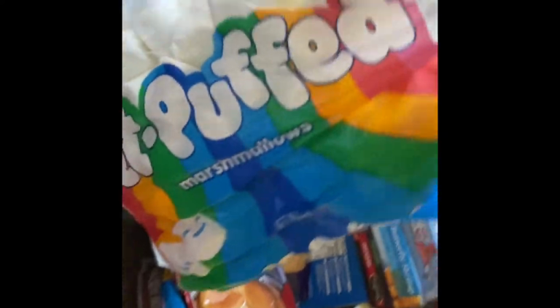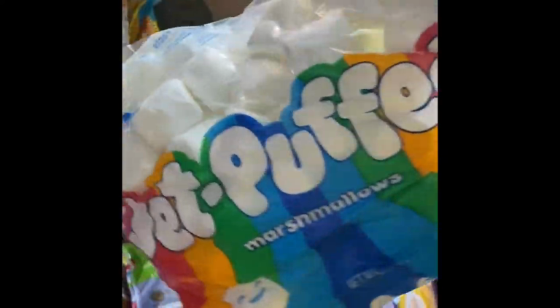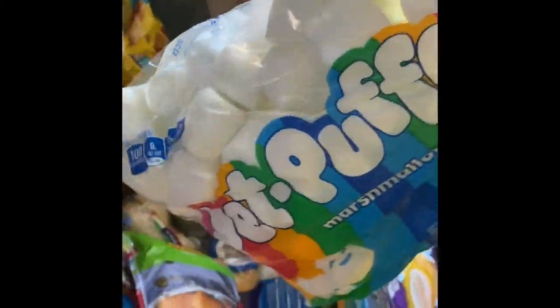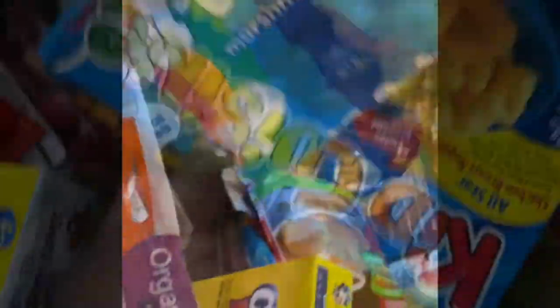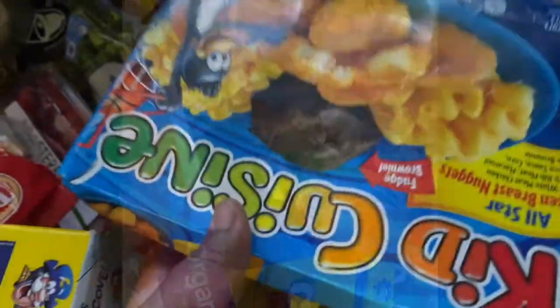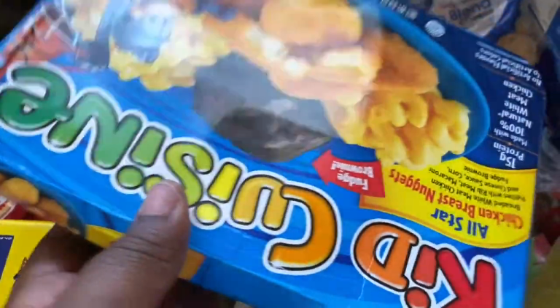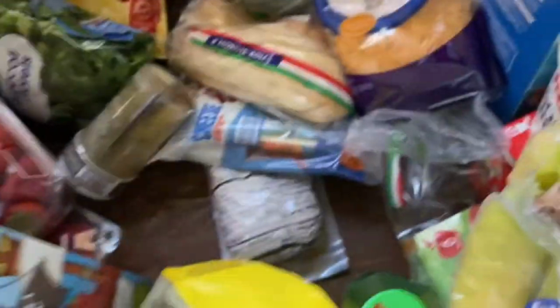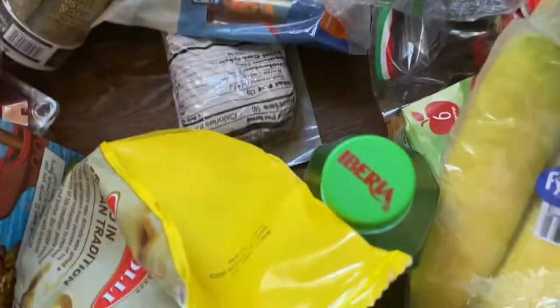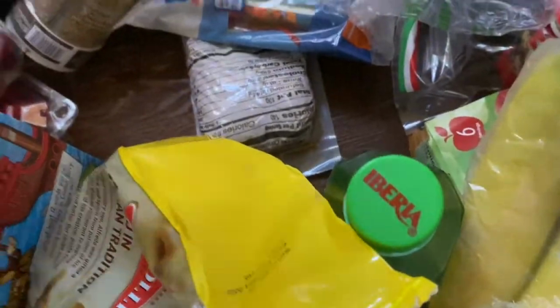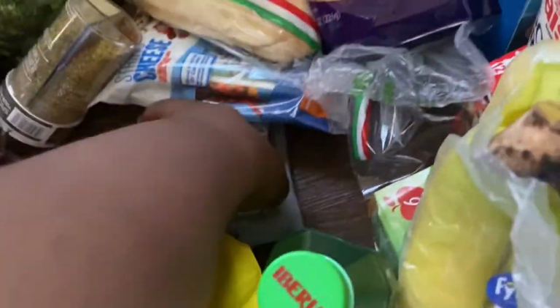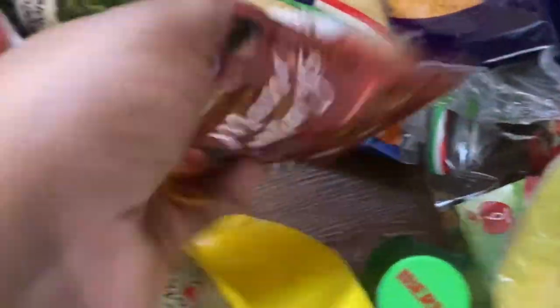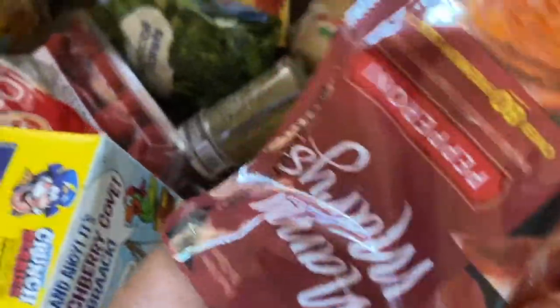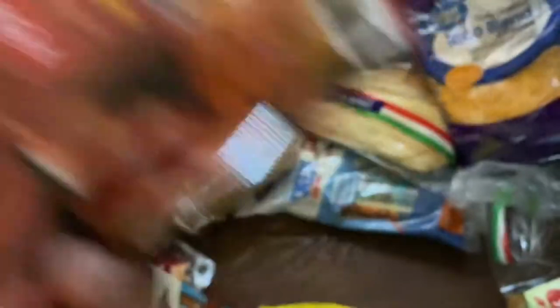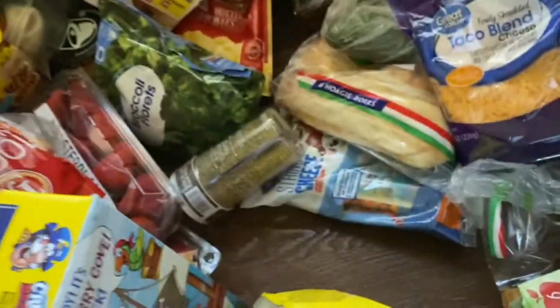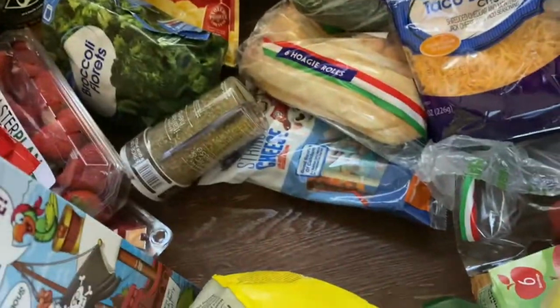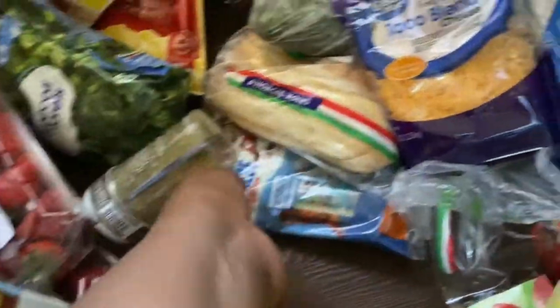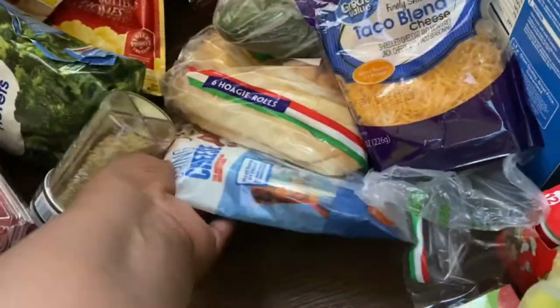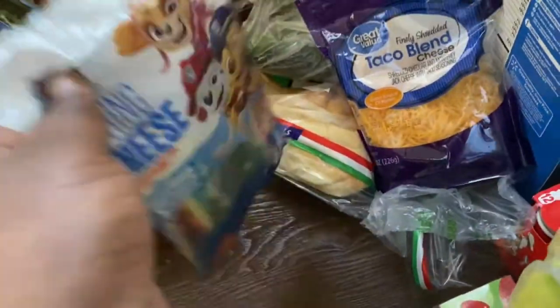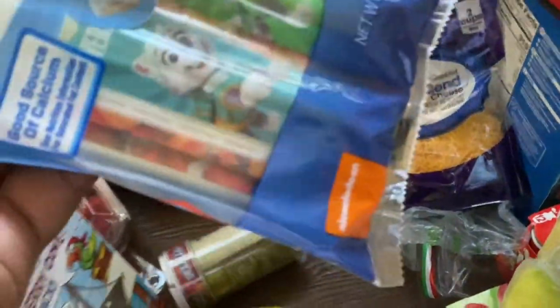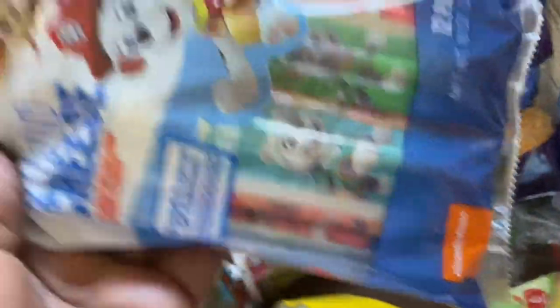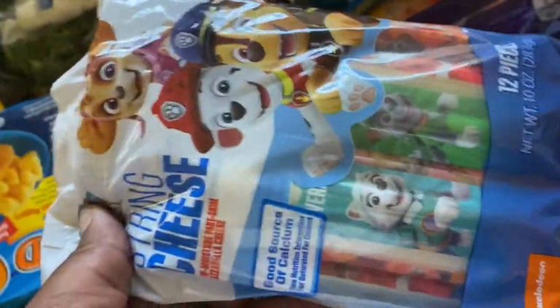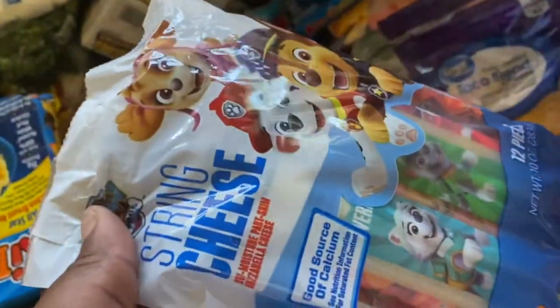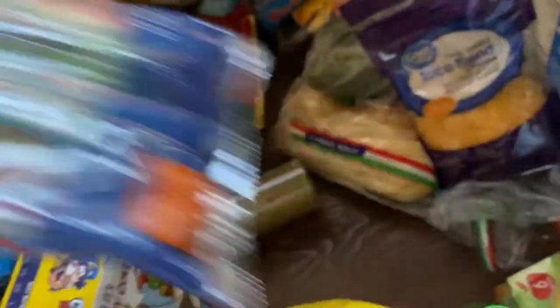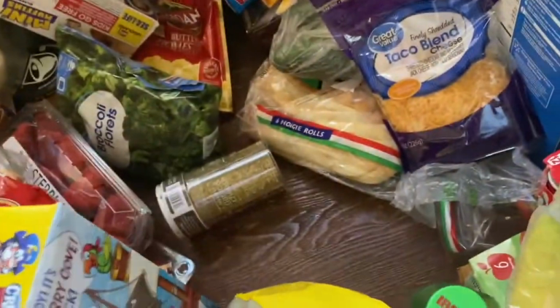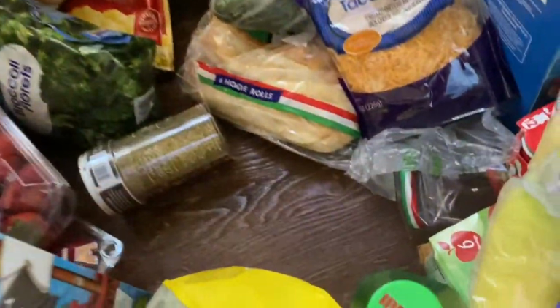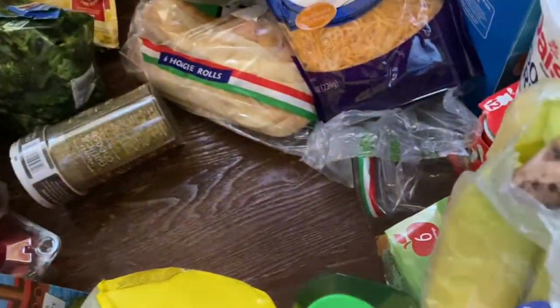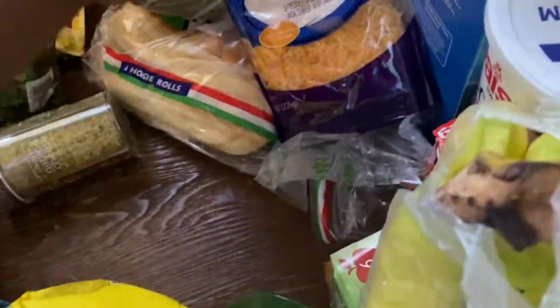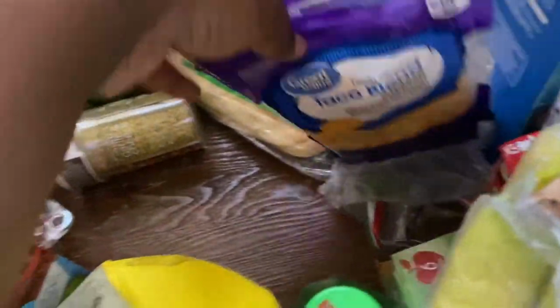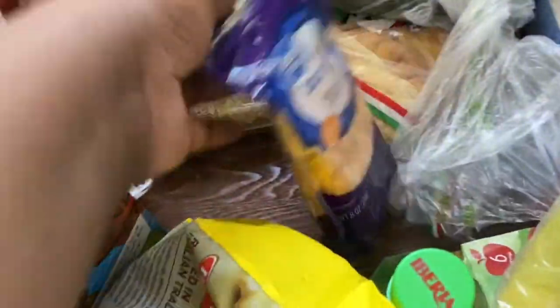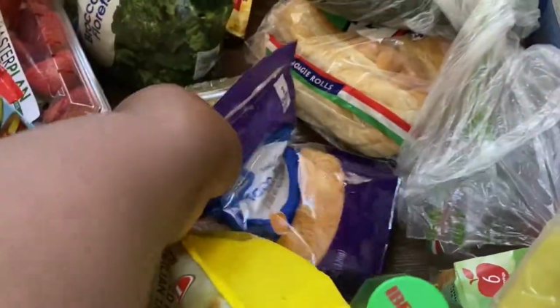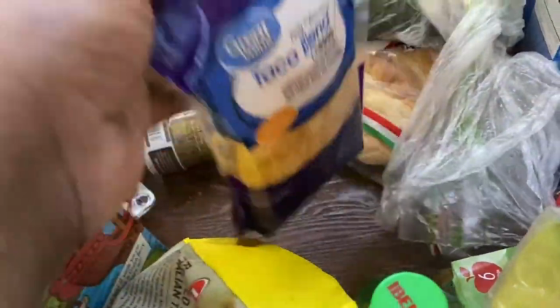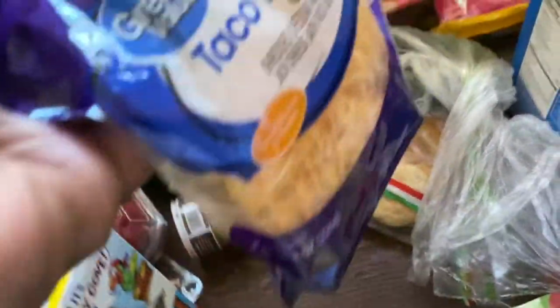Some marshmallows, another kids cuisine, more pepperoni — we are going to be making our own pizza — and string cheese. I forgot to get my shredded cheese for the pizza but that's fine.